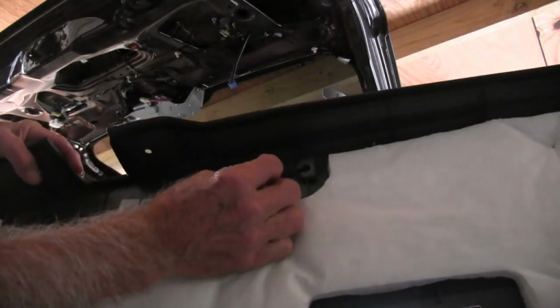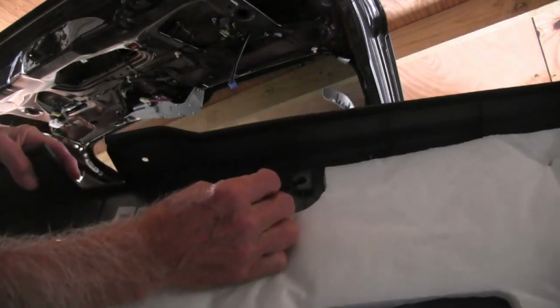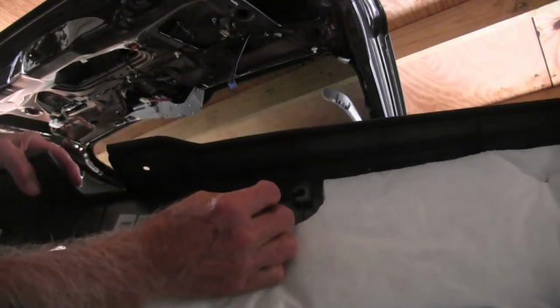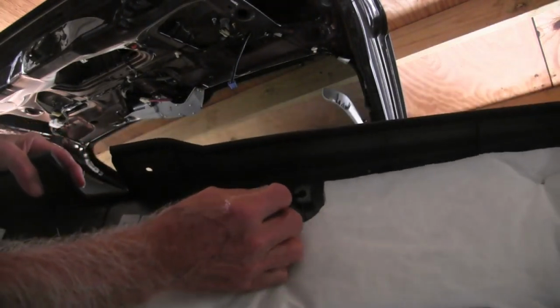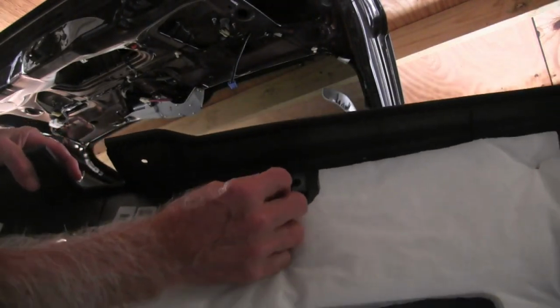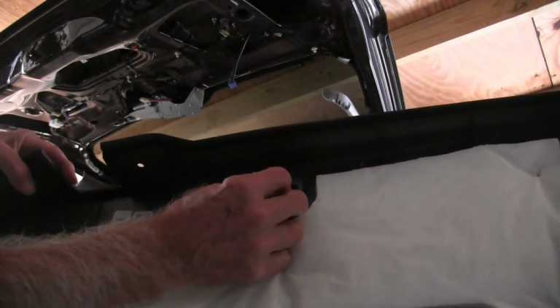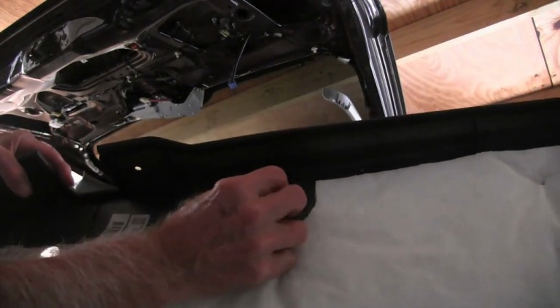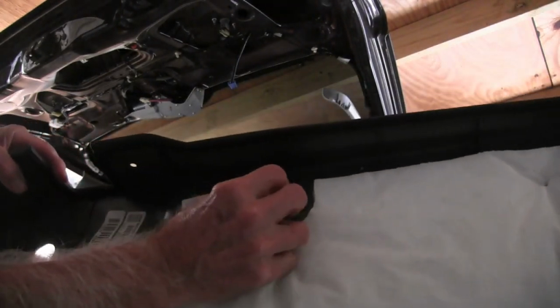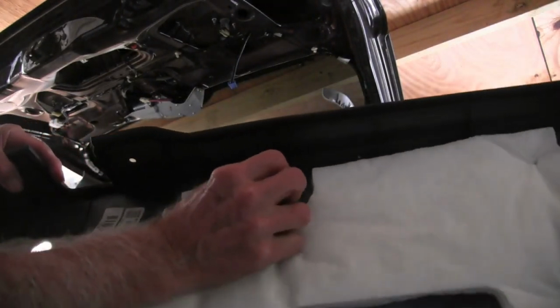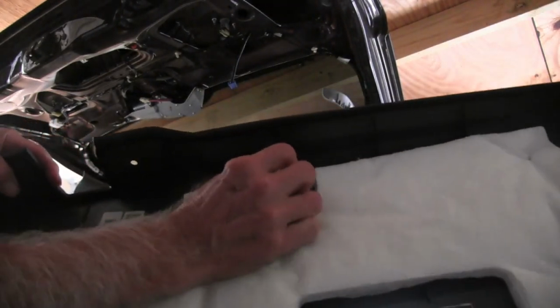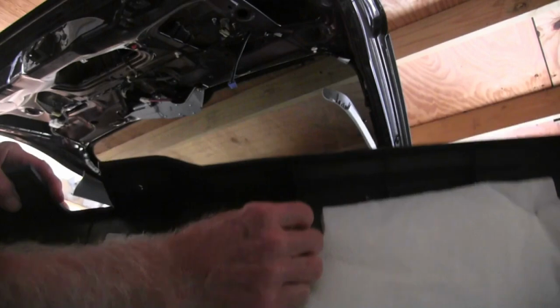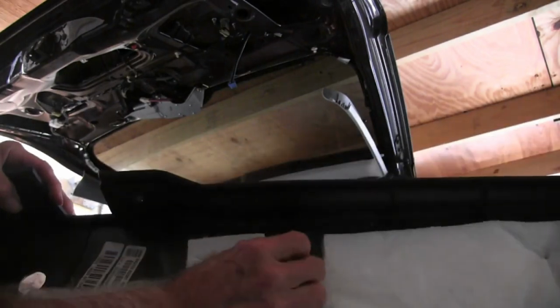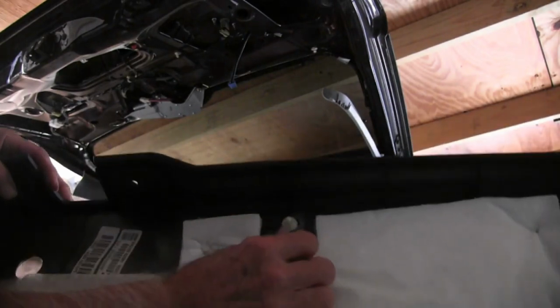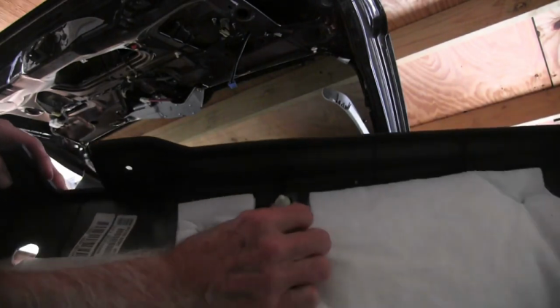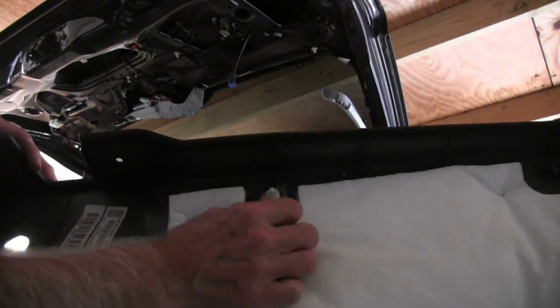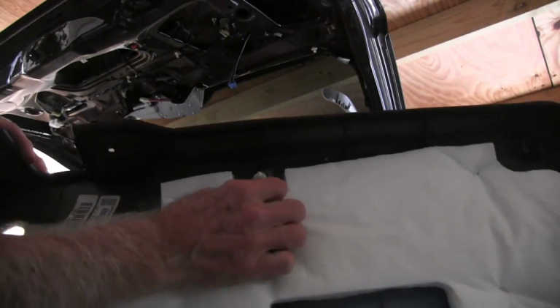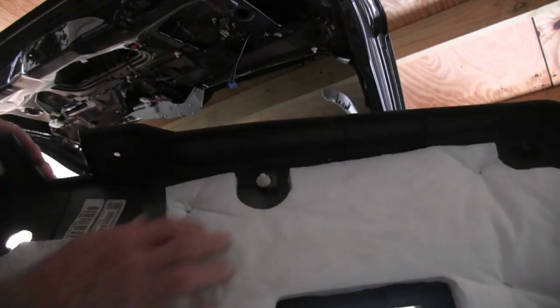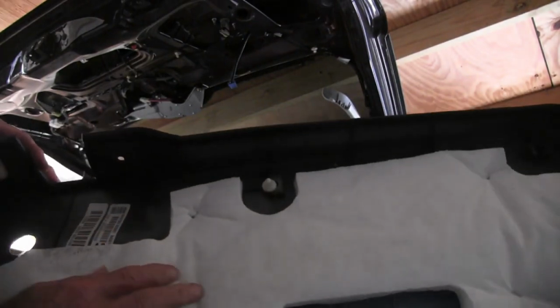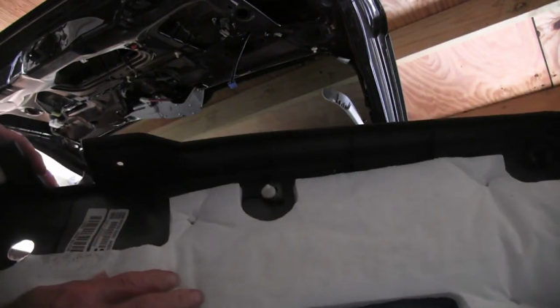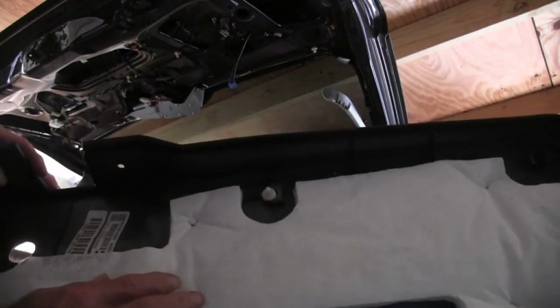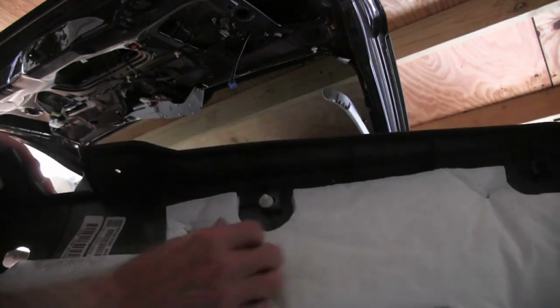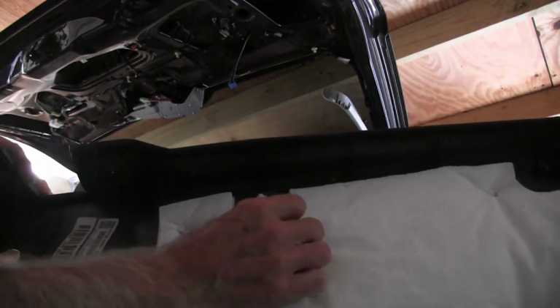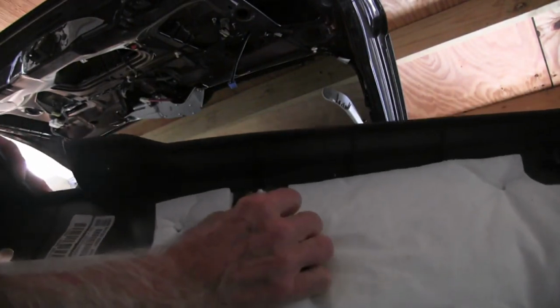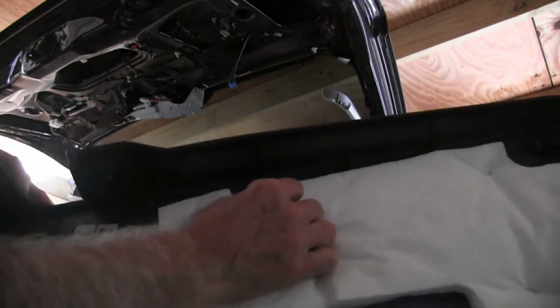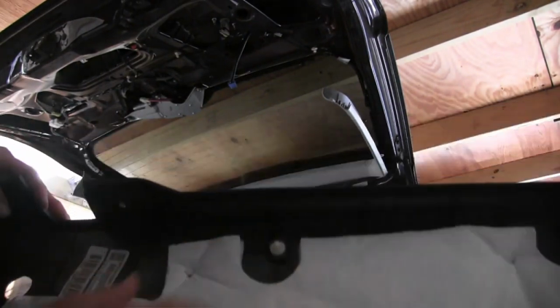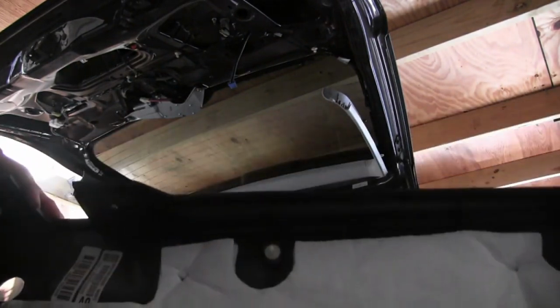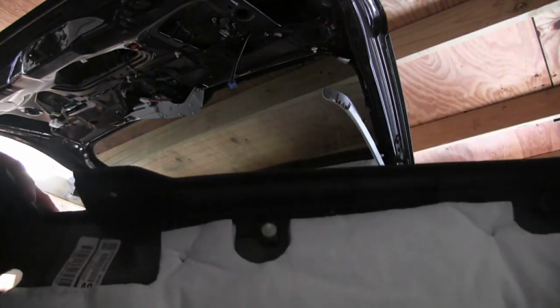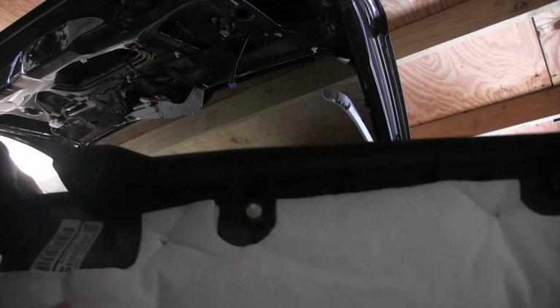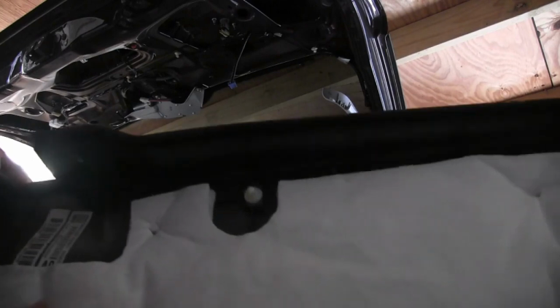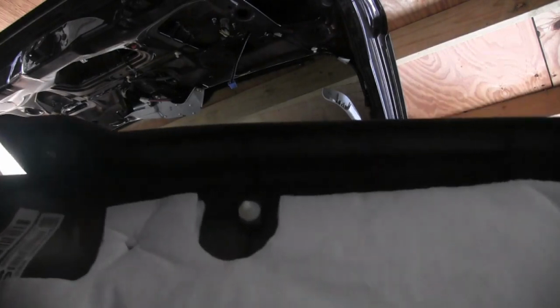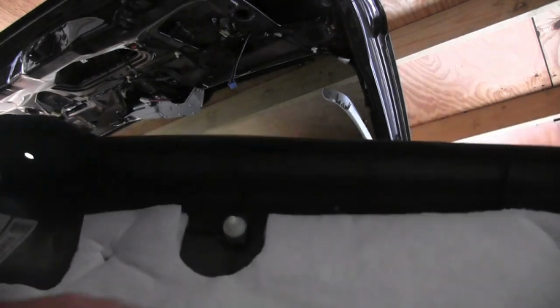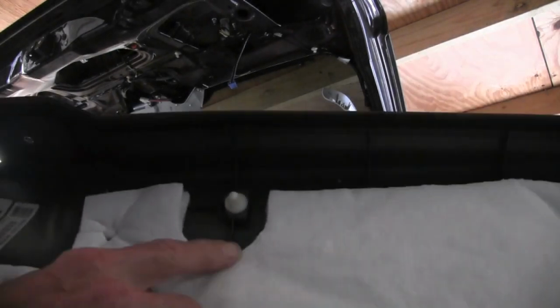Right here they just slide in. Make sure it goes all the way in.